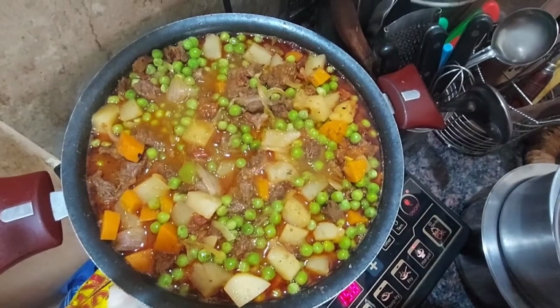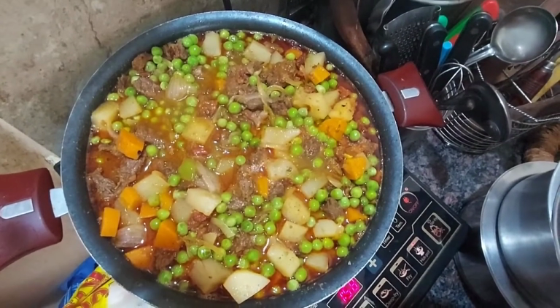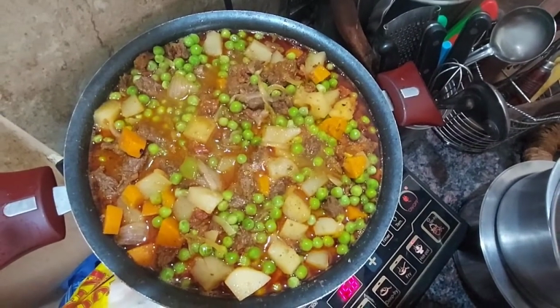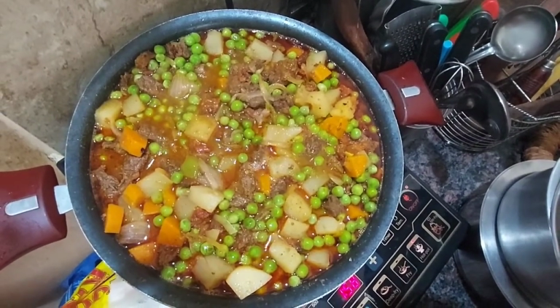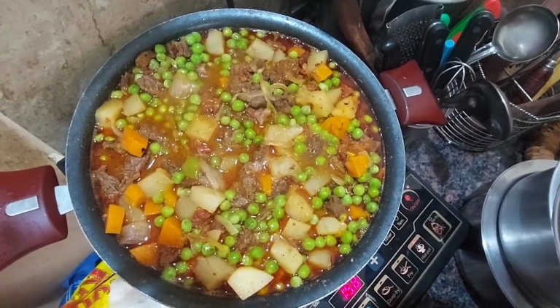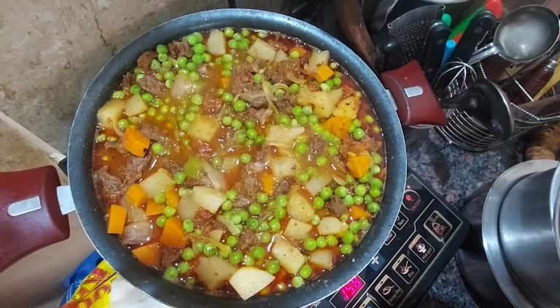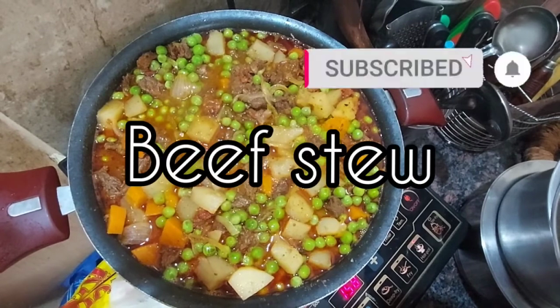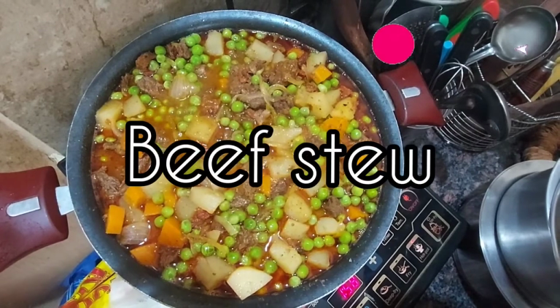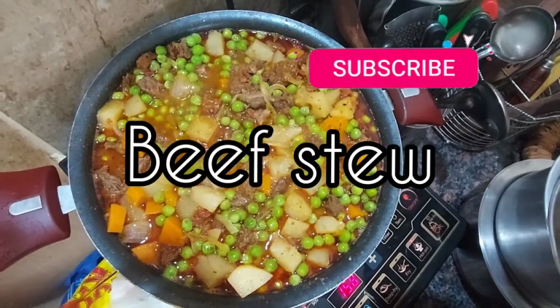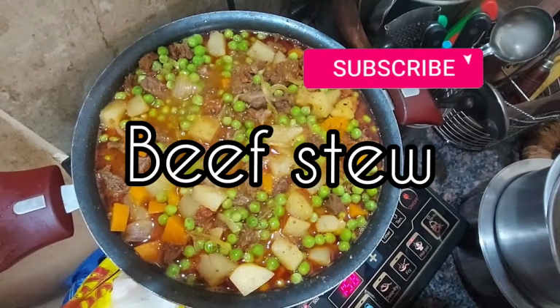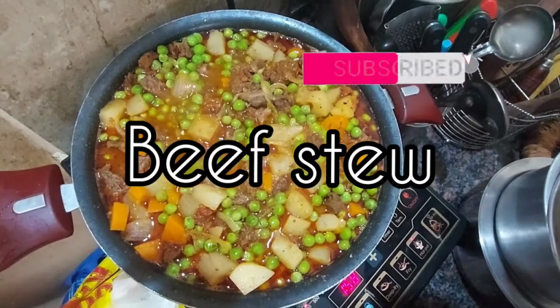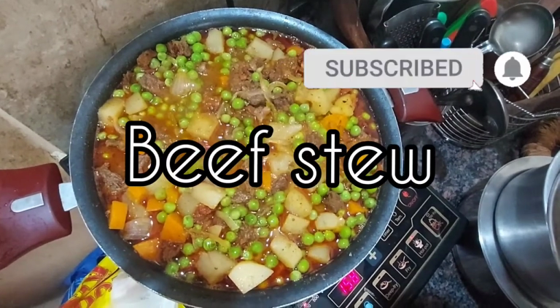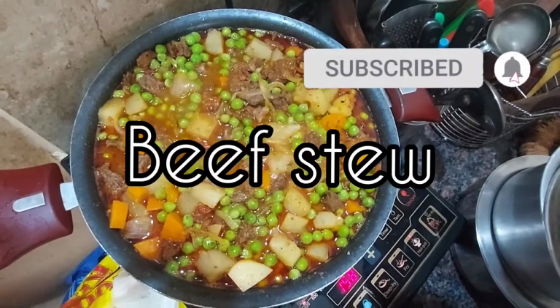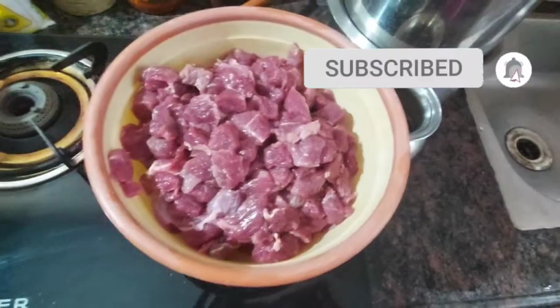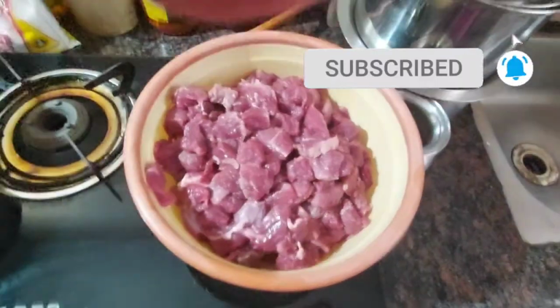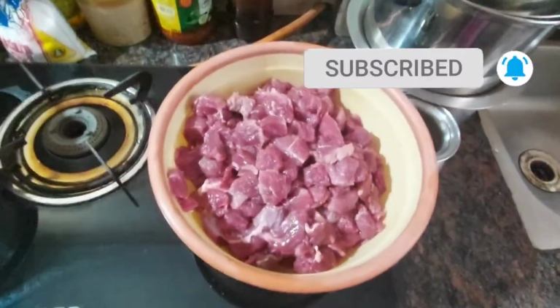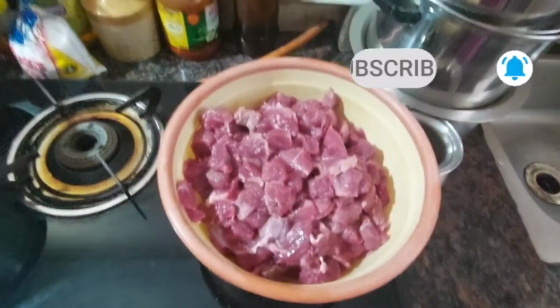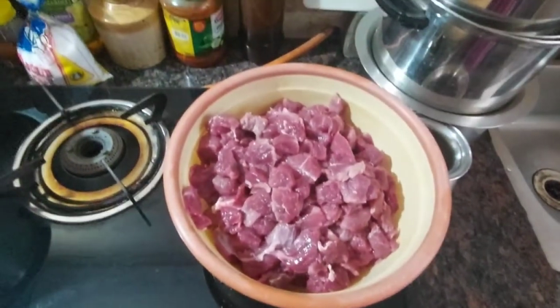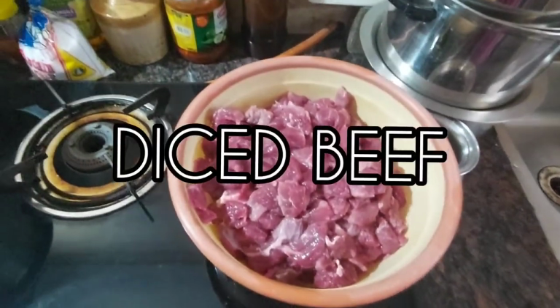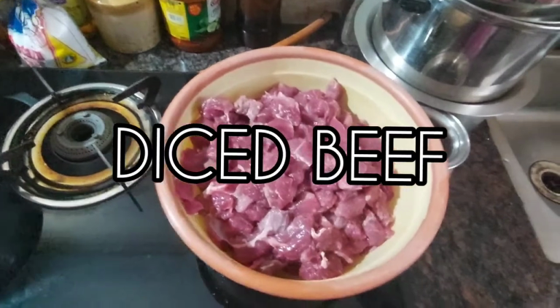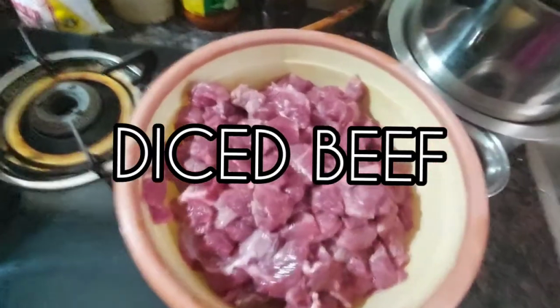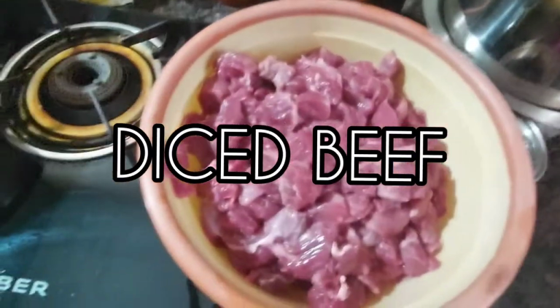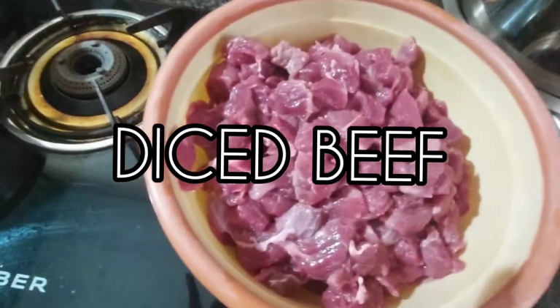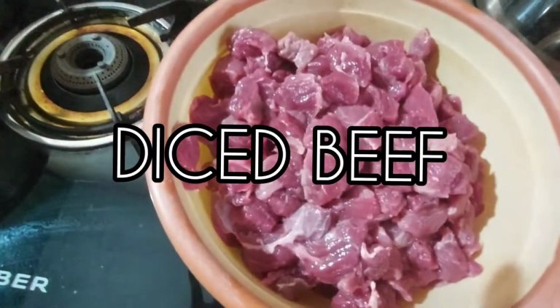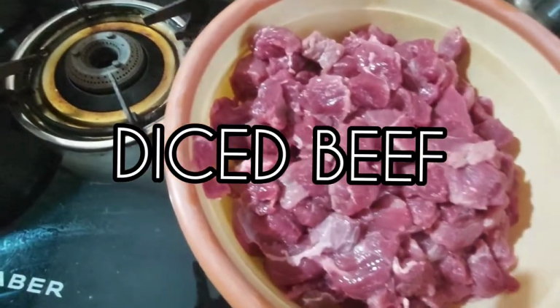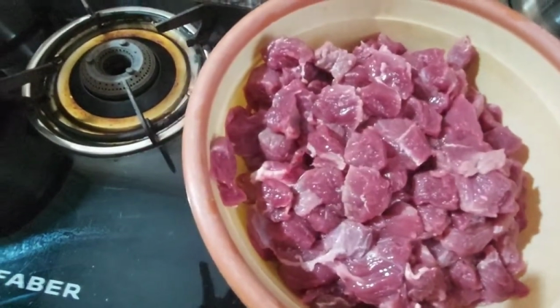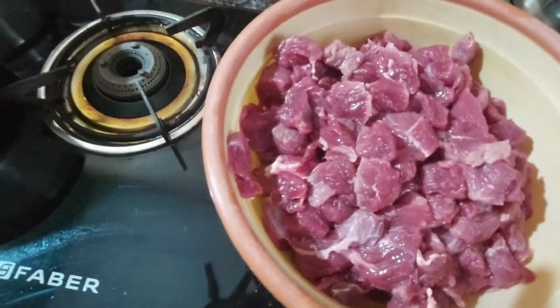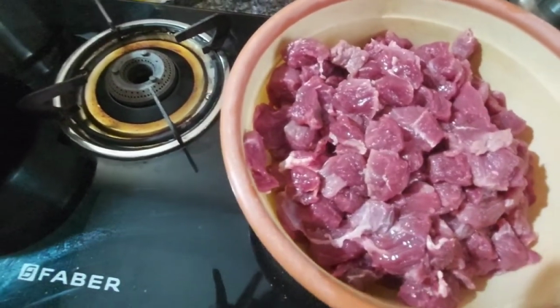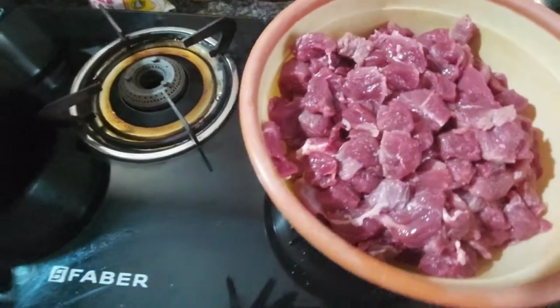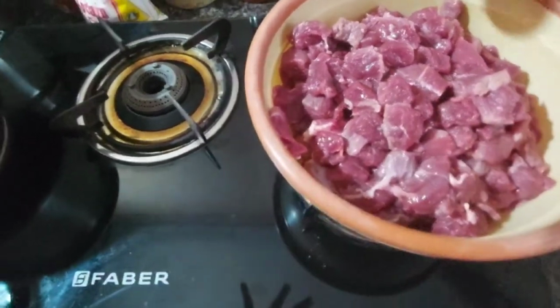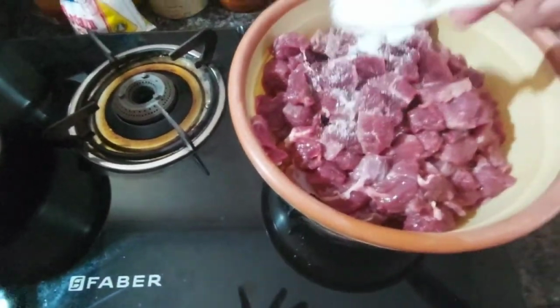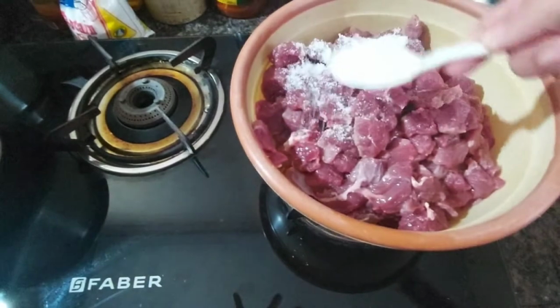As you can tell by the title, today's recipe is a beef stew. To start off, we have diced our beef — chopped, diced, whatever you want to call it. To this I'm going to add some ingredients.